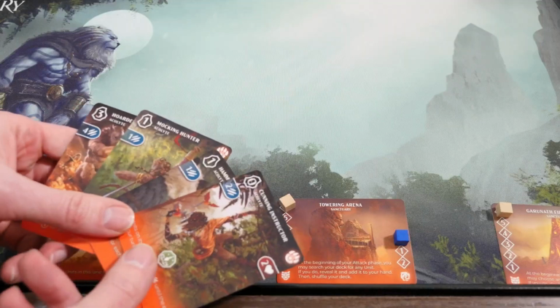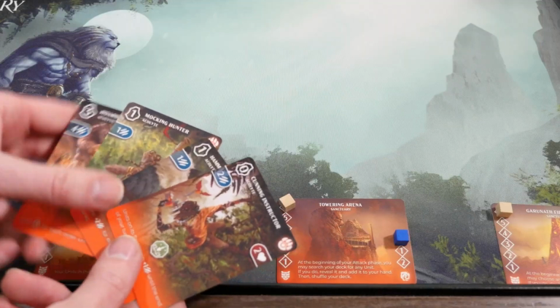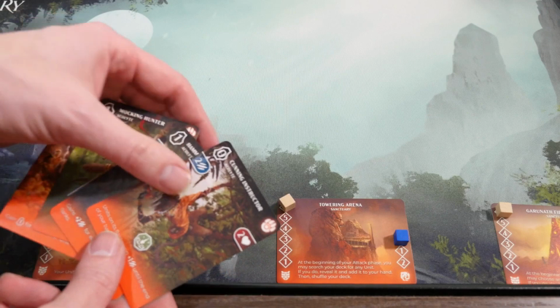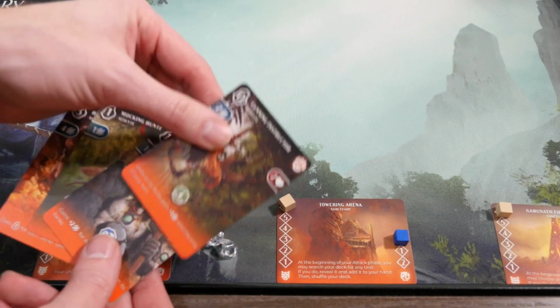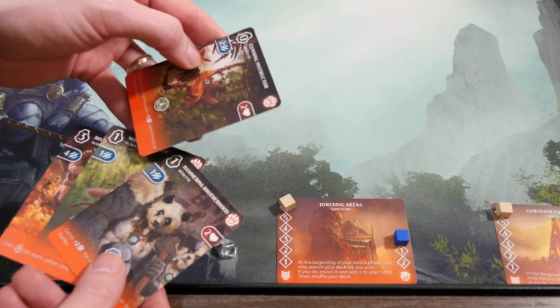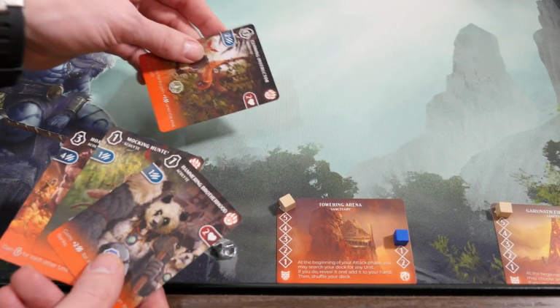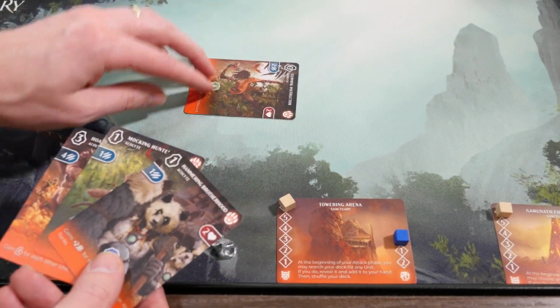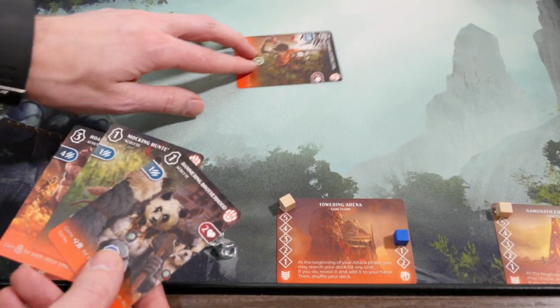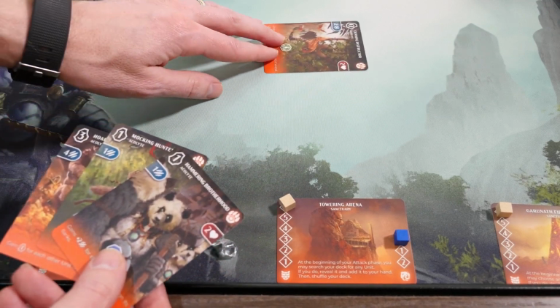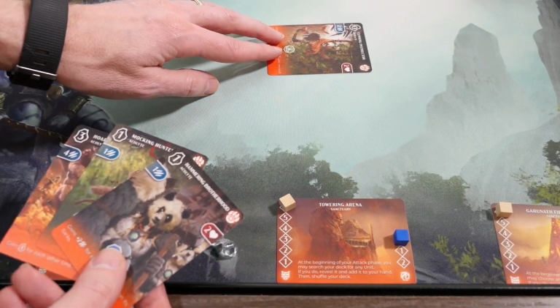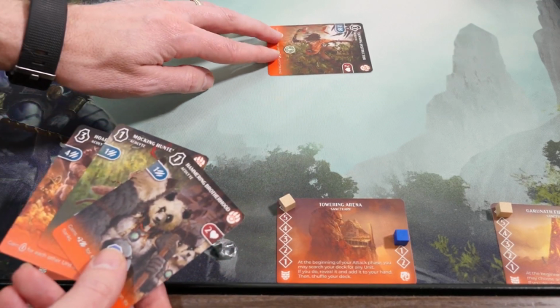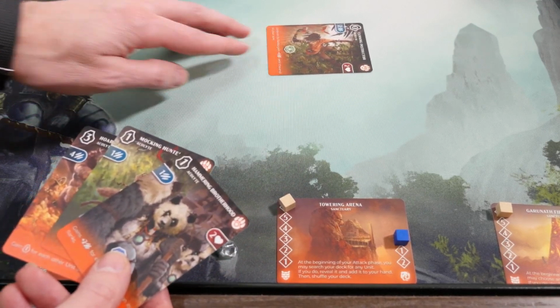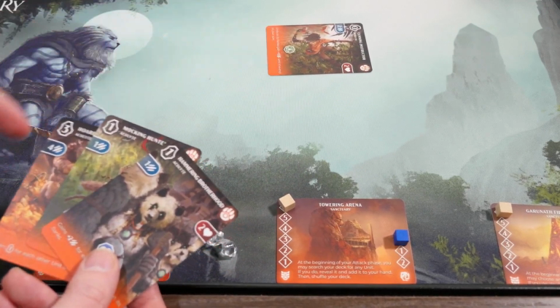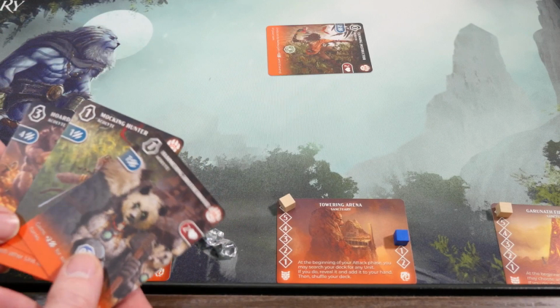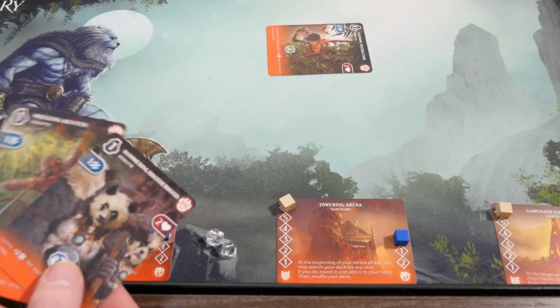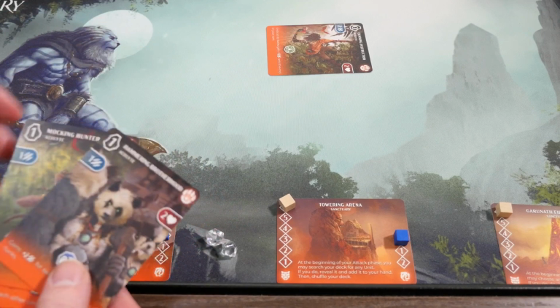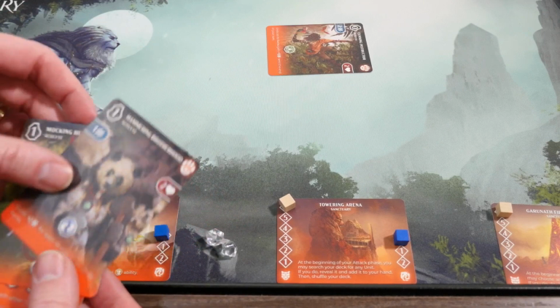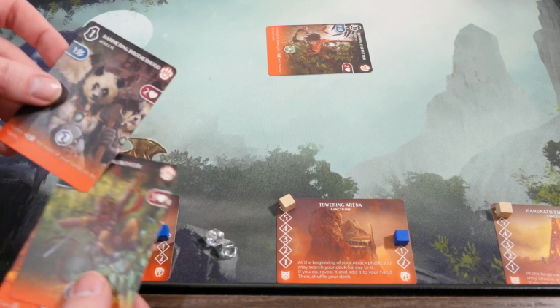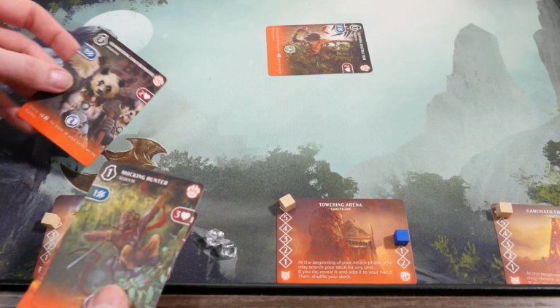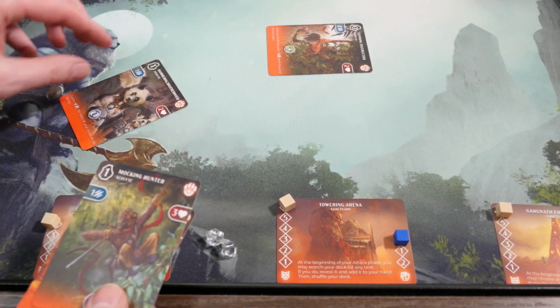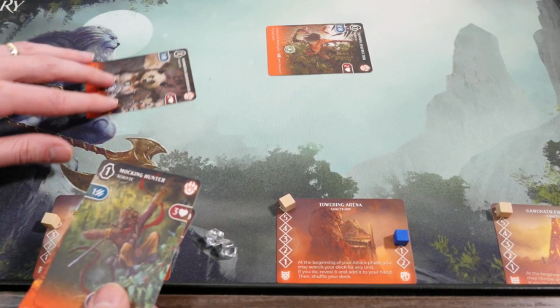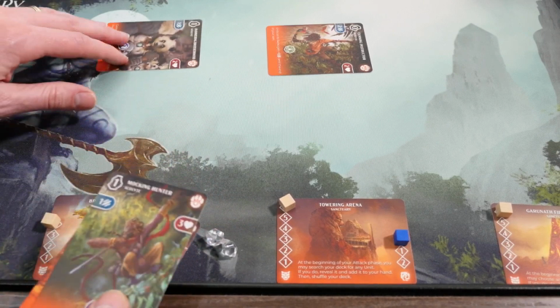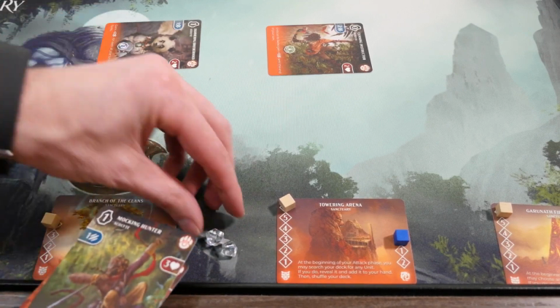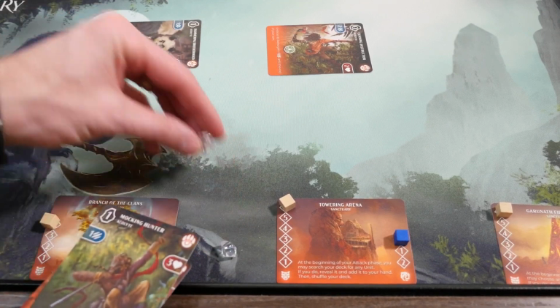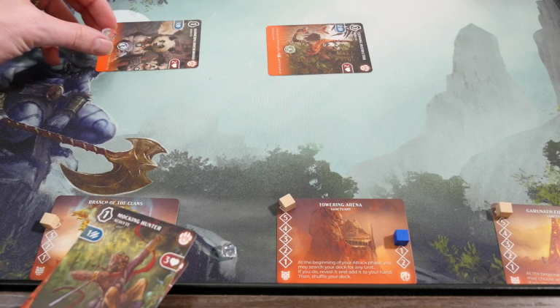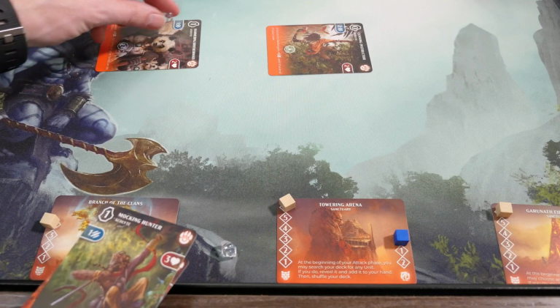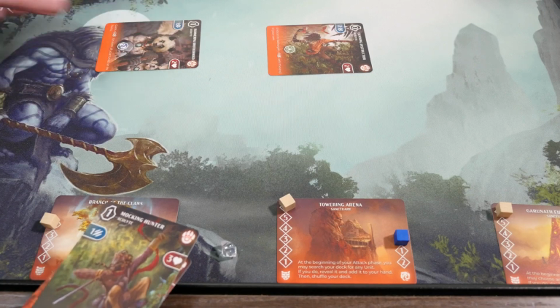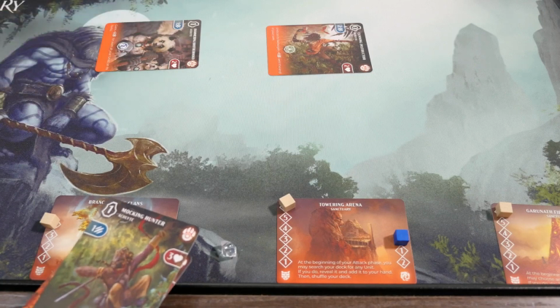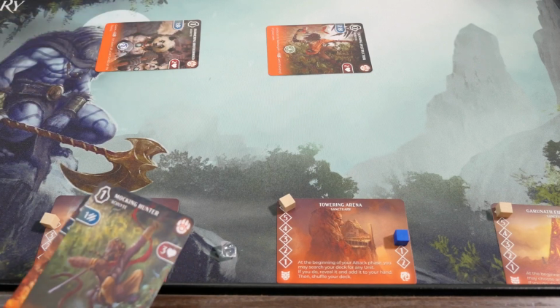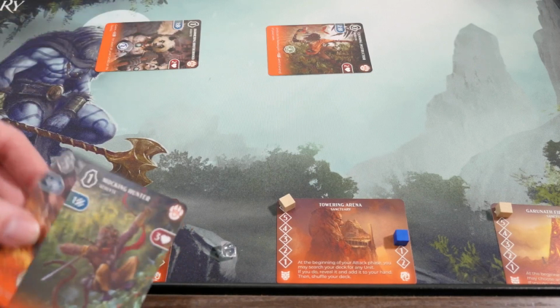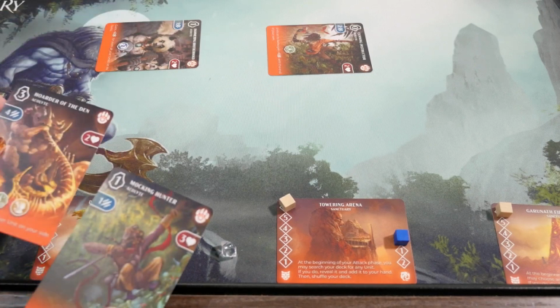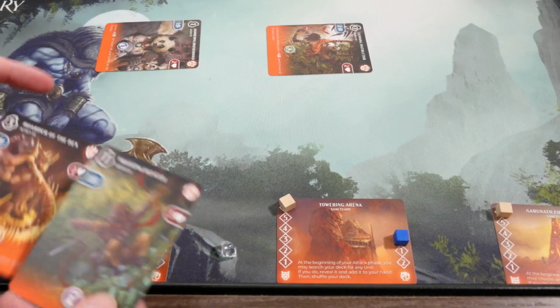Then comes the Summoning phase, where you'll resolve any abilities and then play cards into your play area exhausted, meaning they aren't active yet. The Crystal cost to play them is in the top left of the card. You decide if you want to play the card in the attack position or defense position.